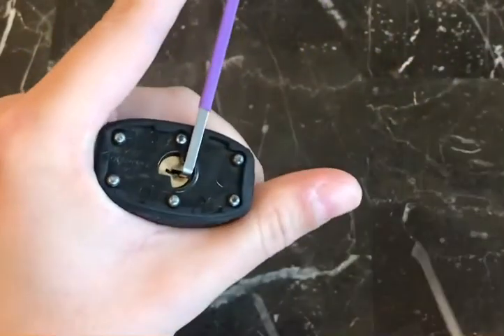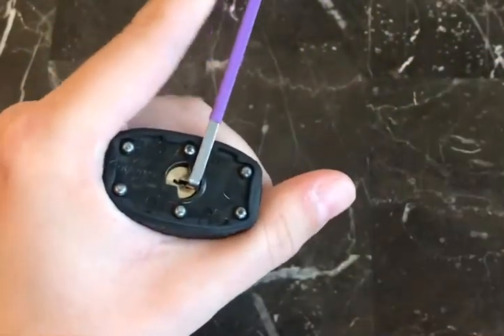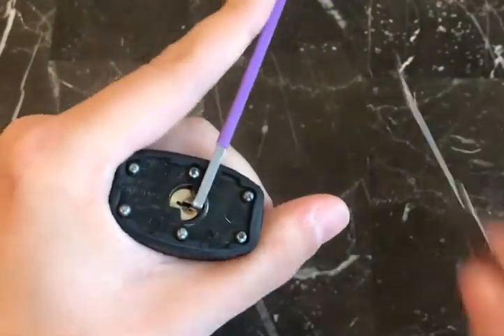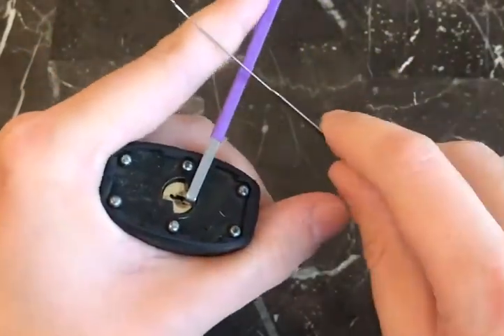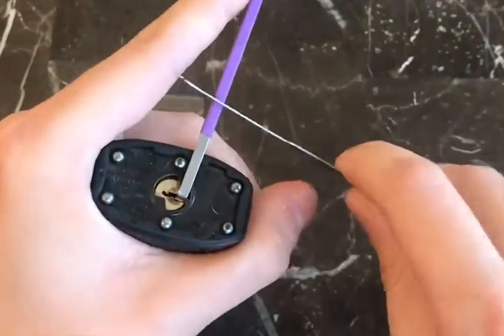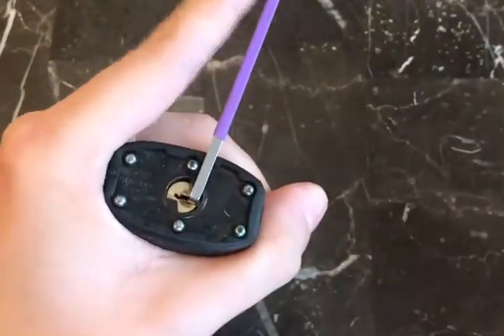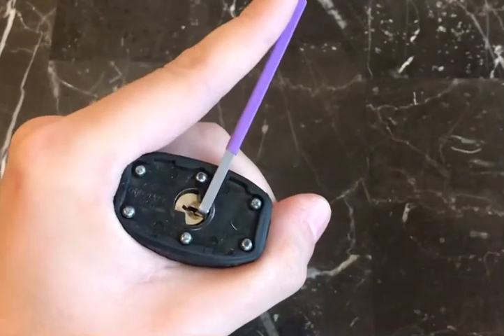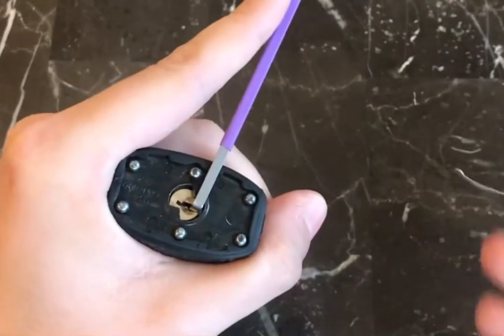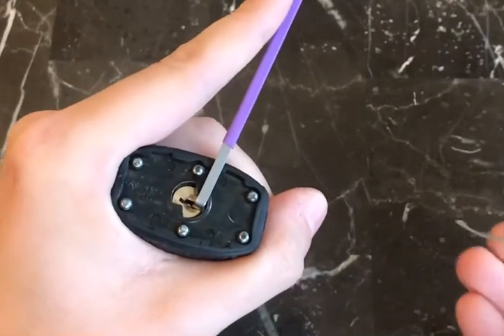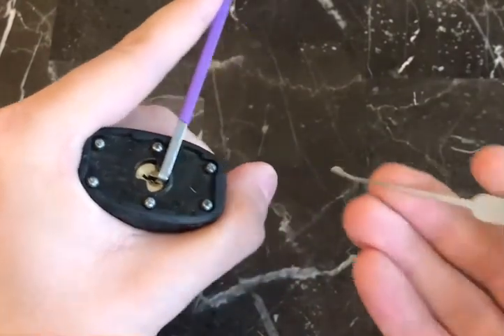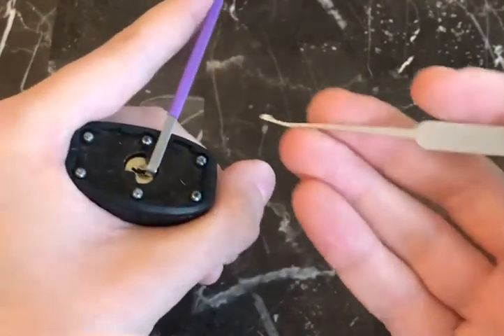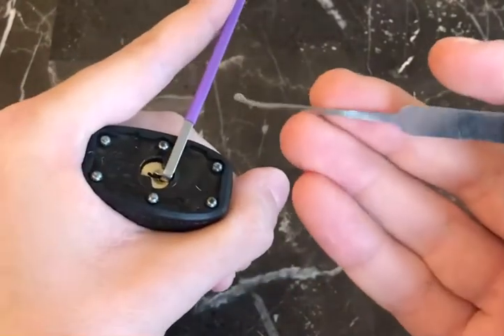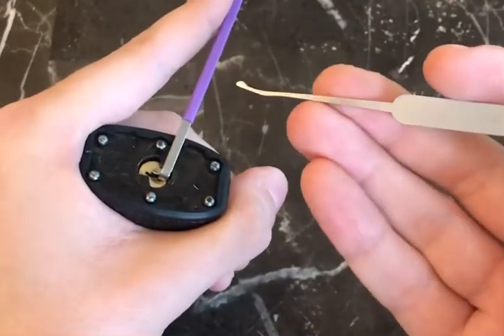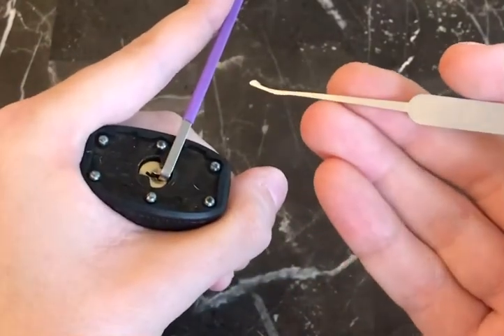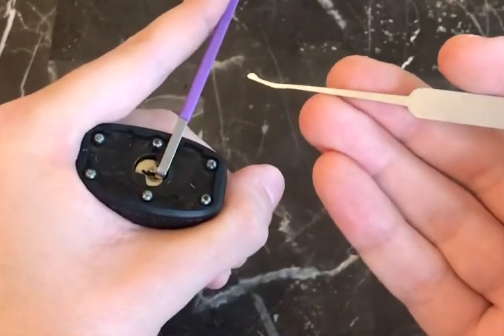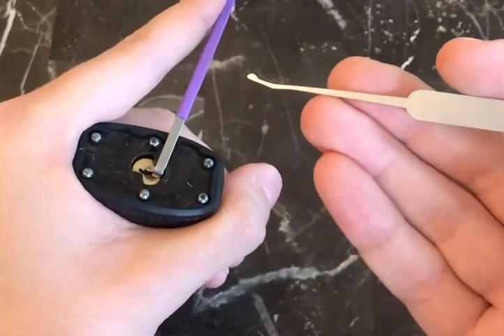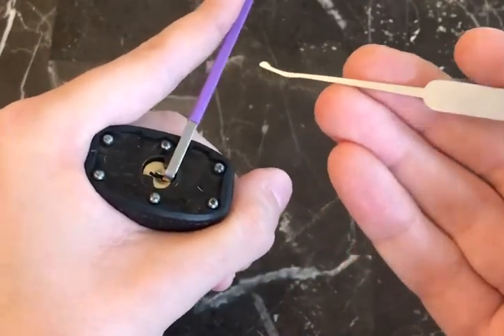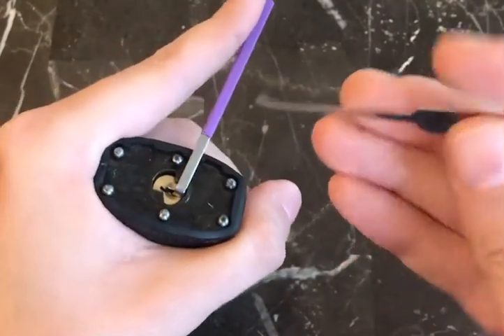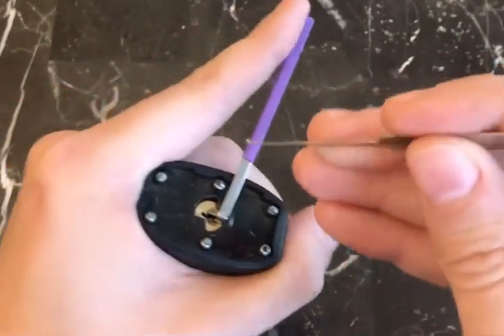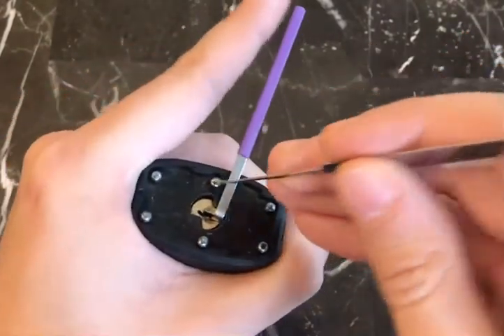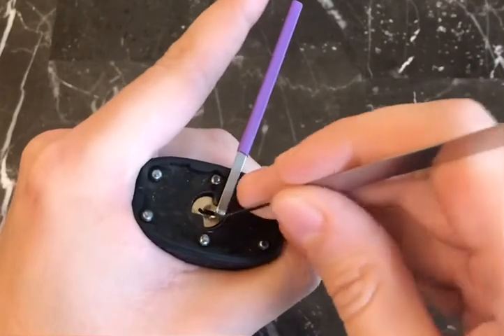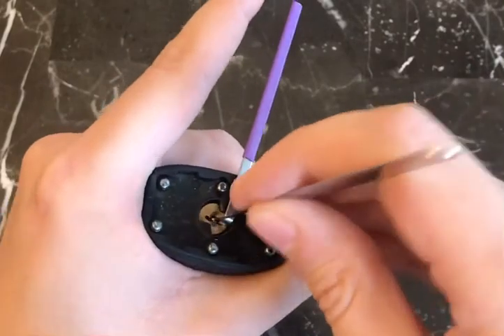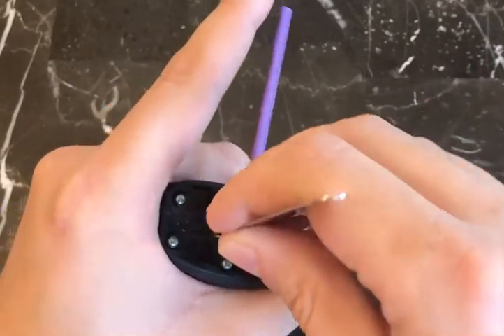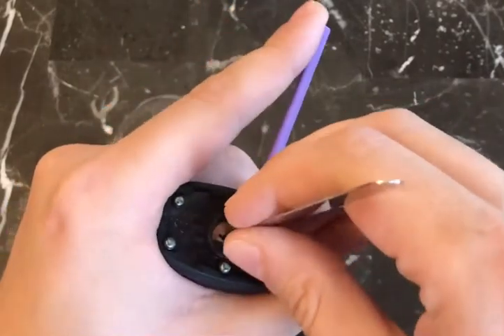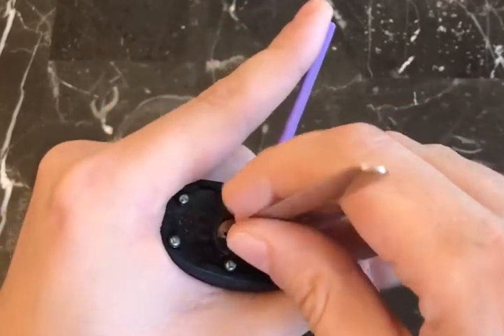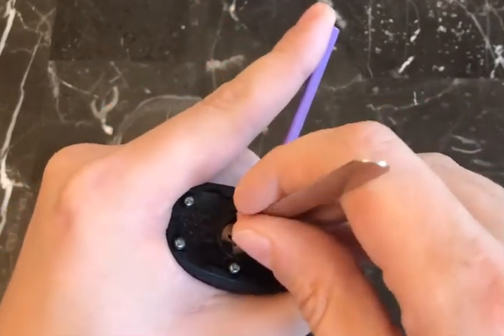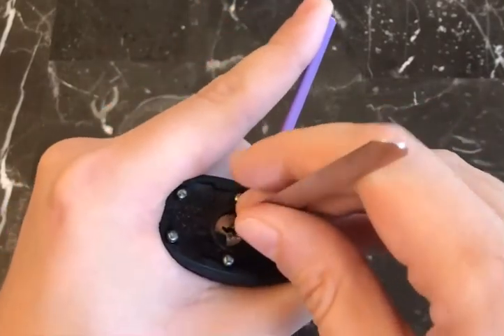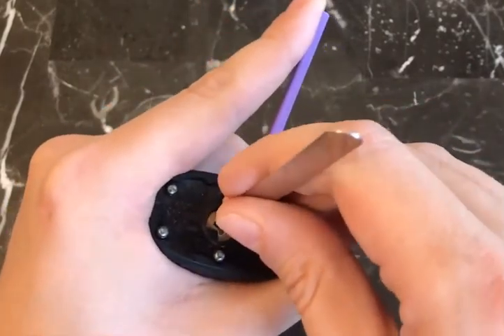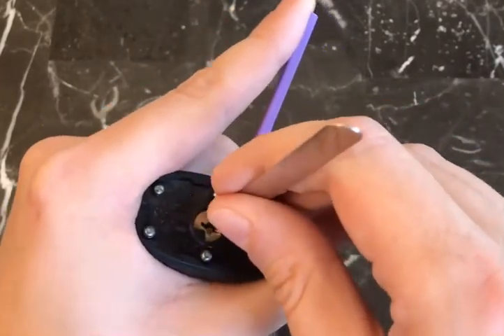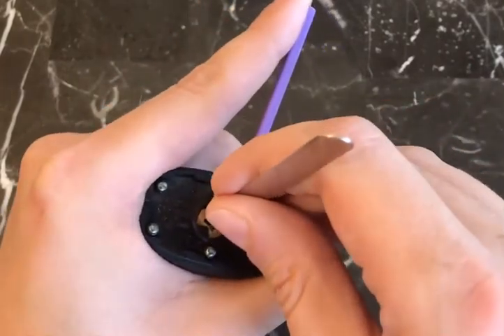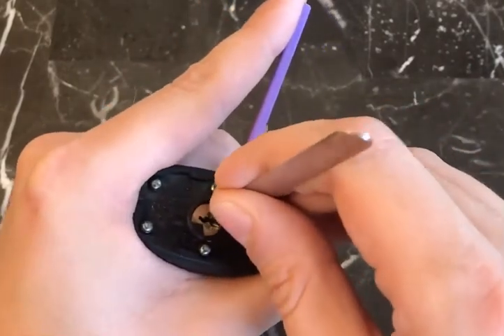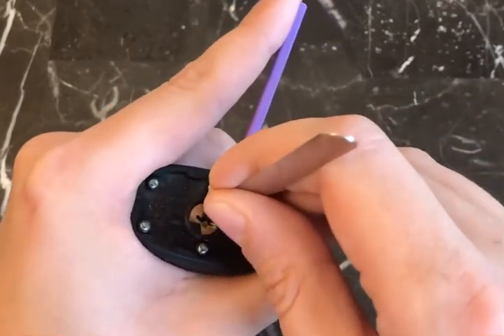We're using a bottom-of-keyway tensioner made by Lockpick Extreme and an offset half-ball euro pick made by Southord. I believe they actually call them slimline picks, not euro picks.